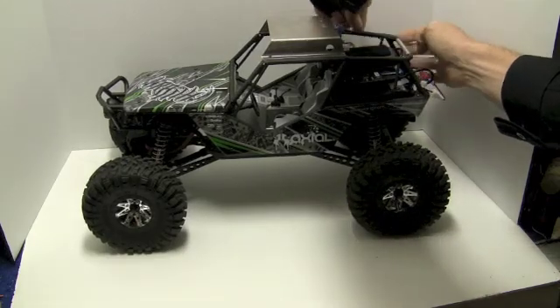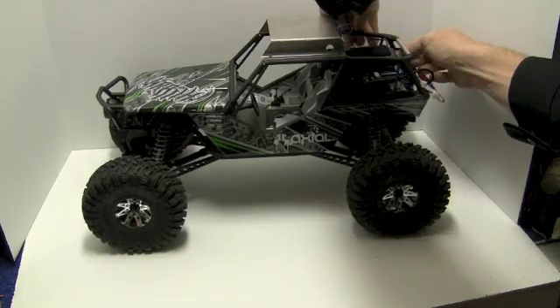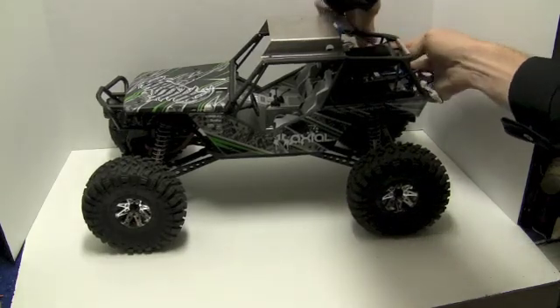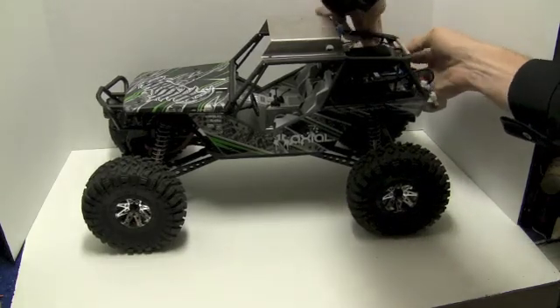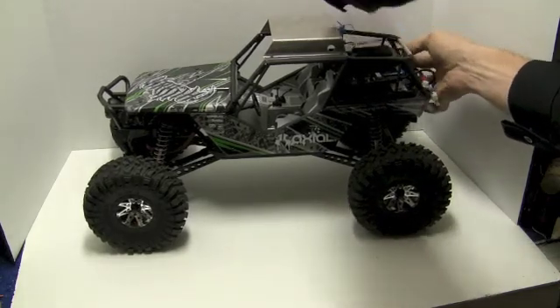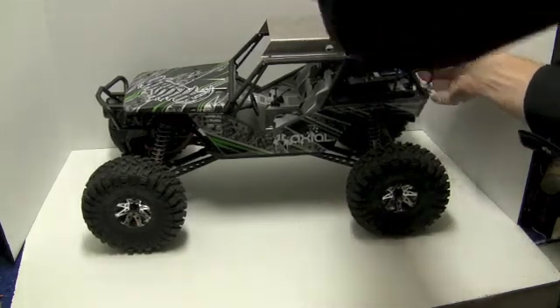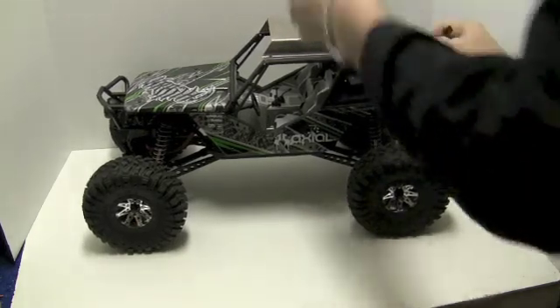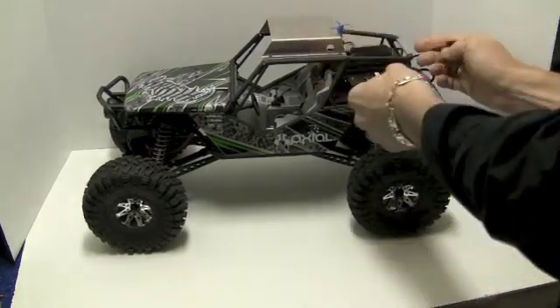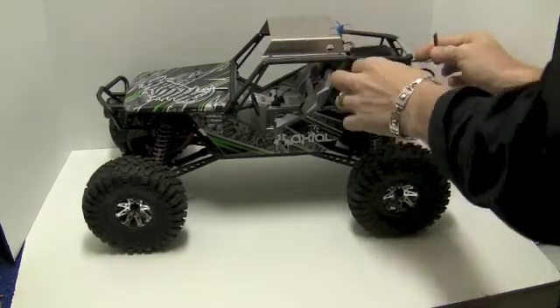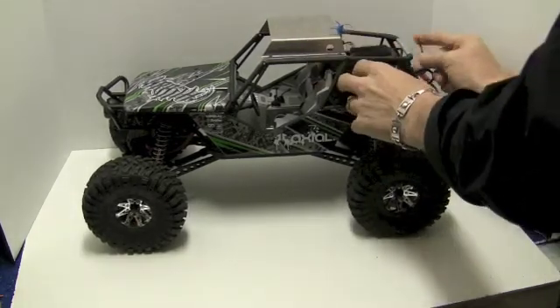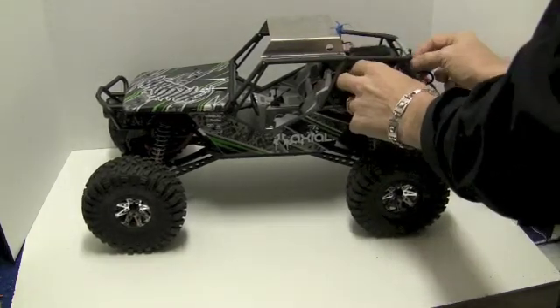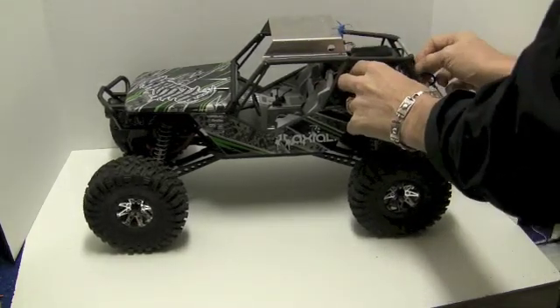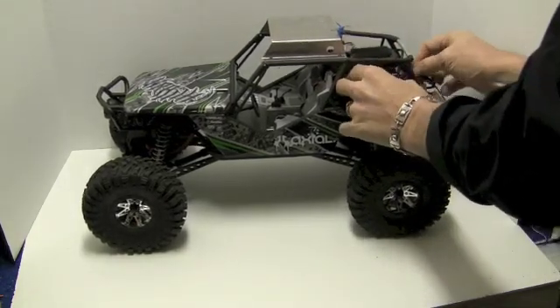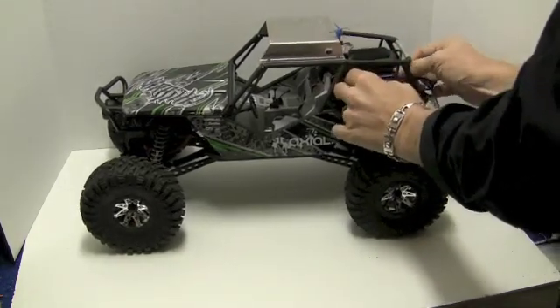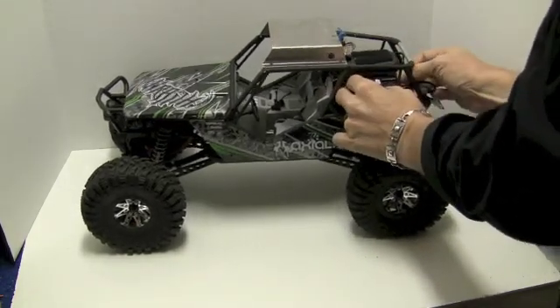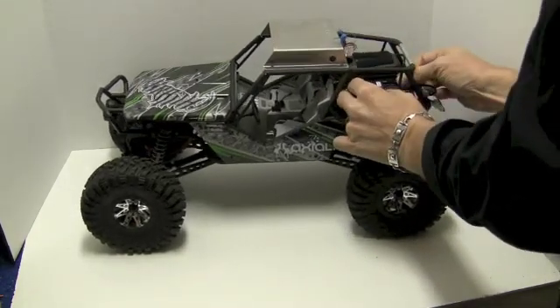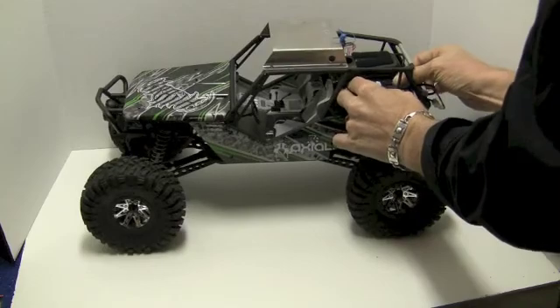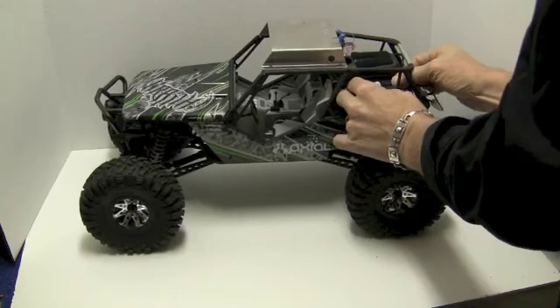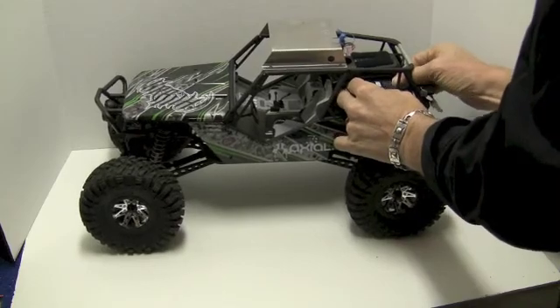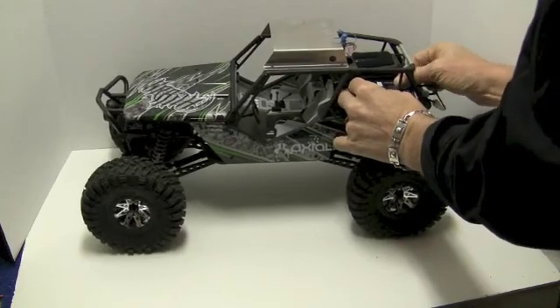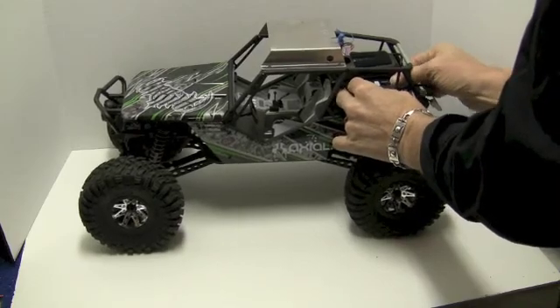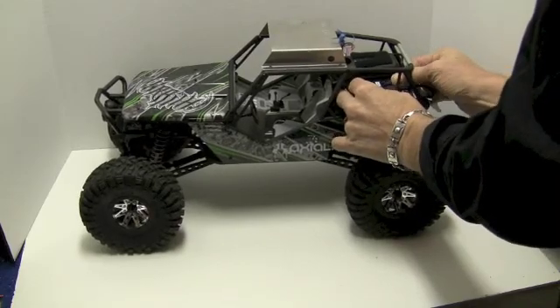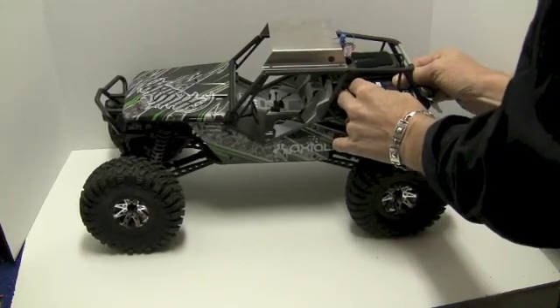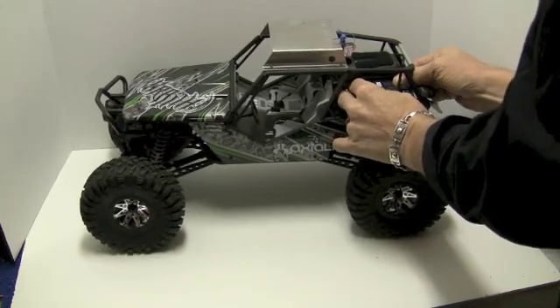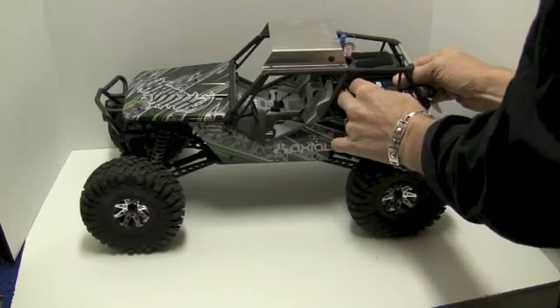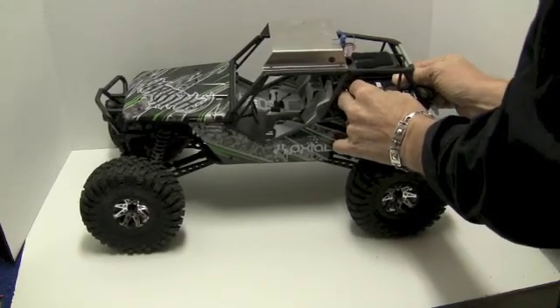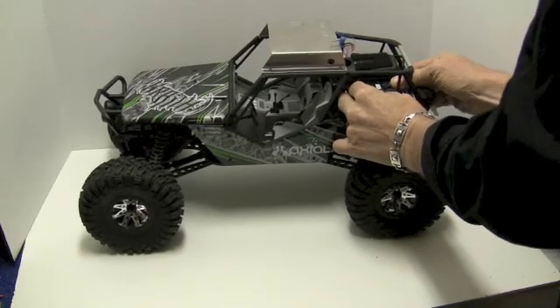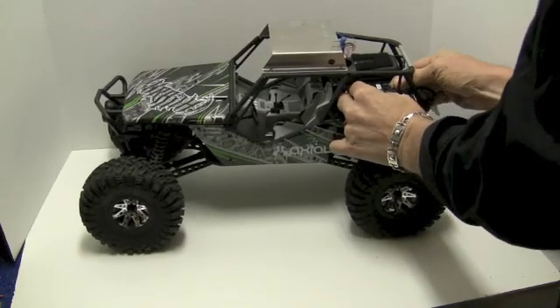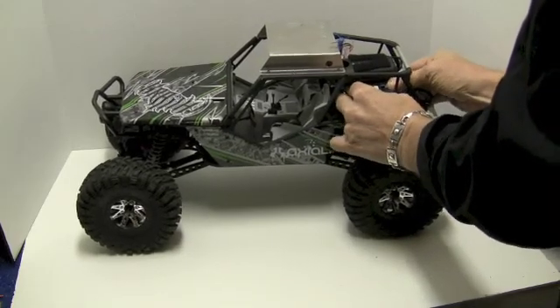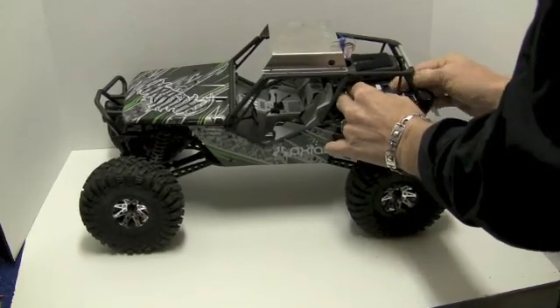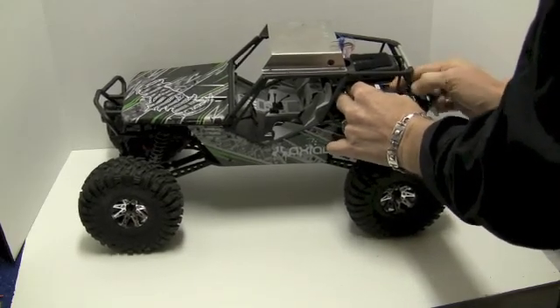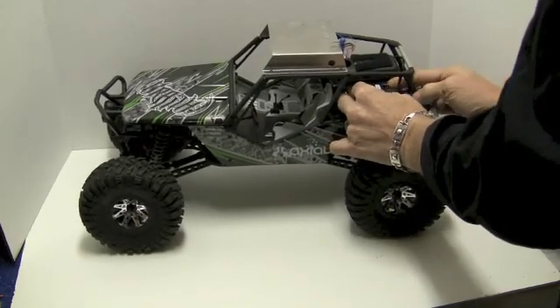I have yet to really get under the hood of this truck. That'll come in following phases as I keep upgrading this FPV rig.